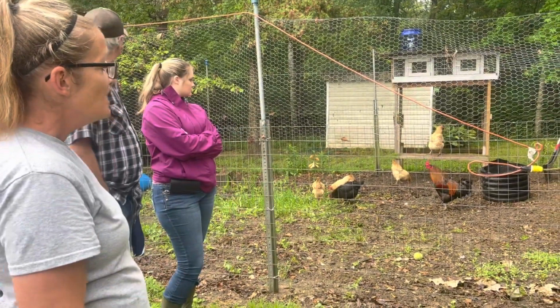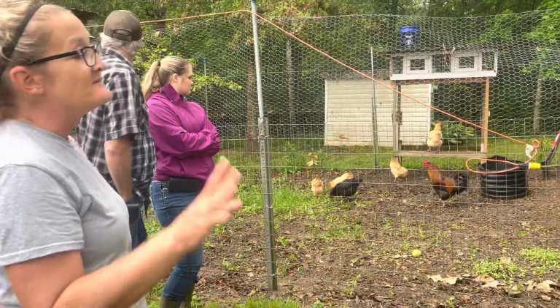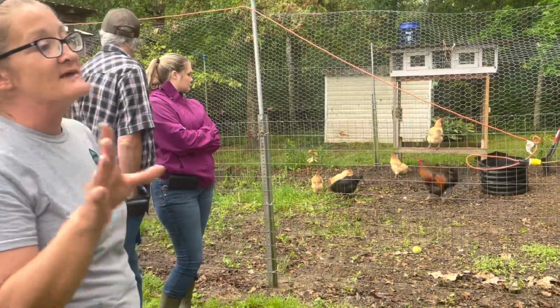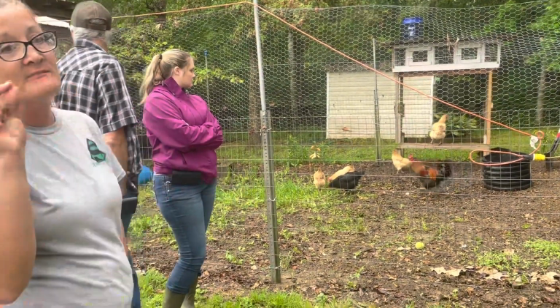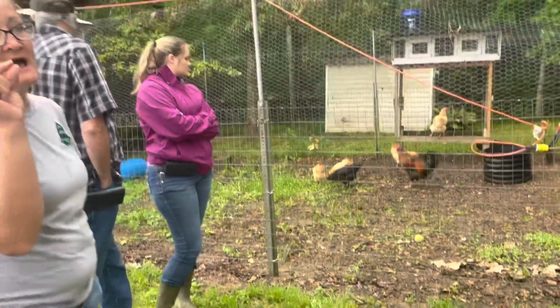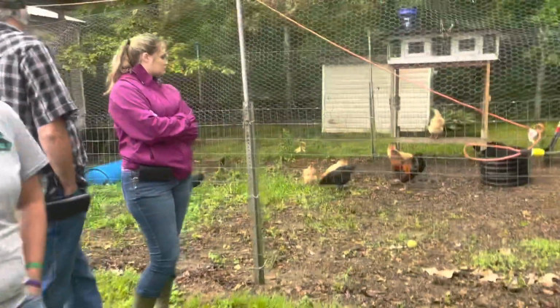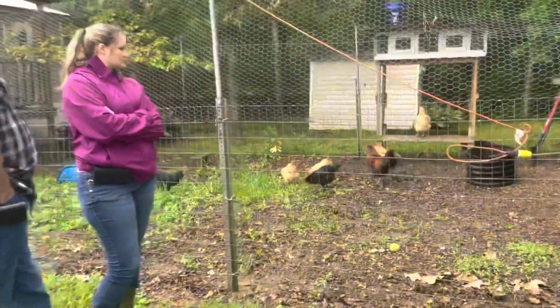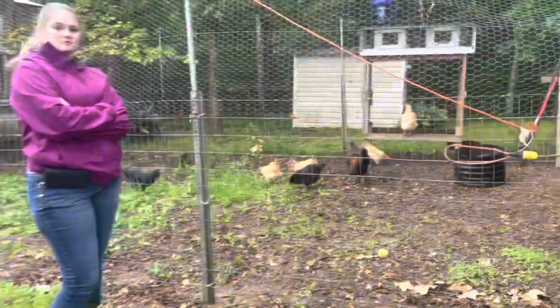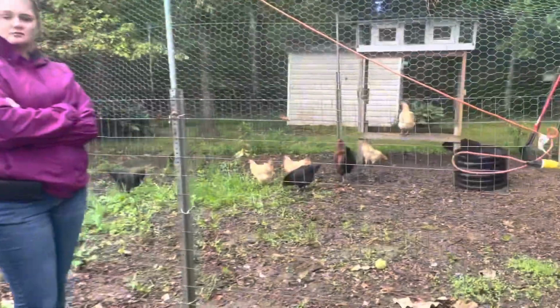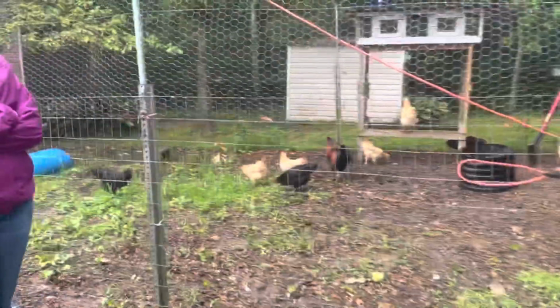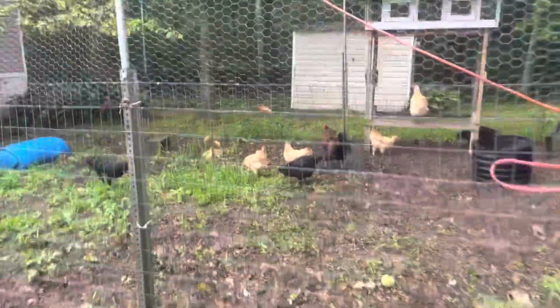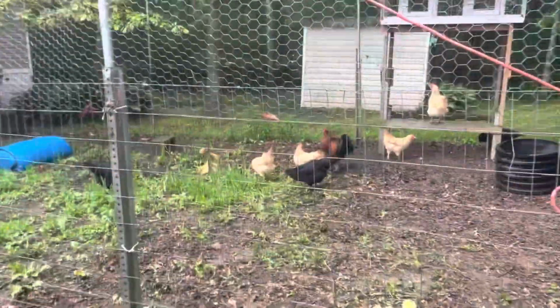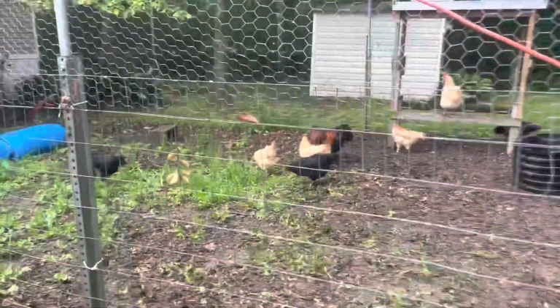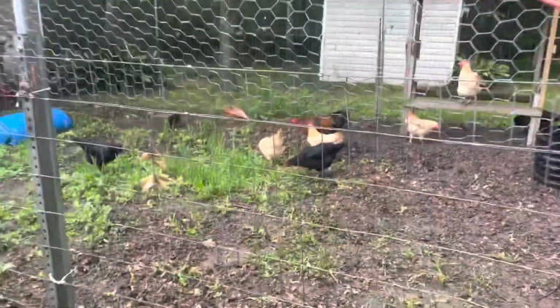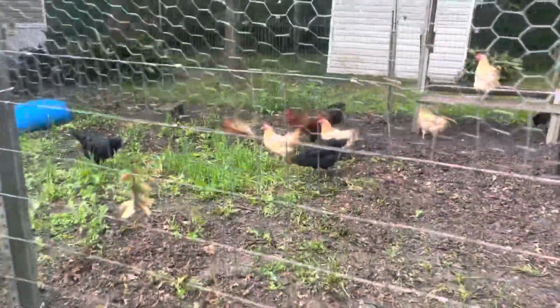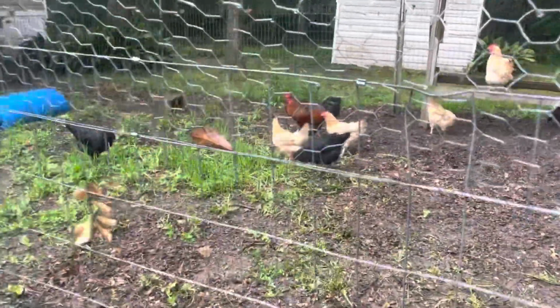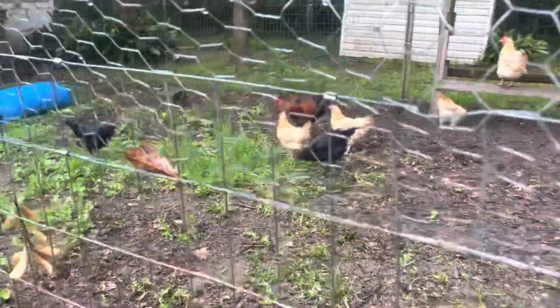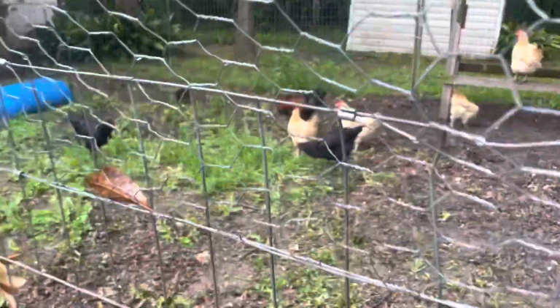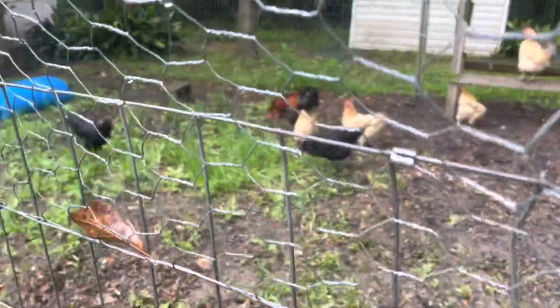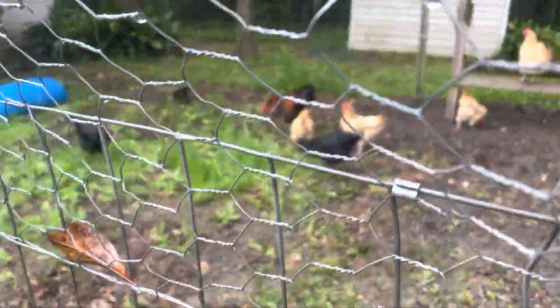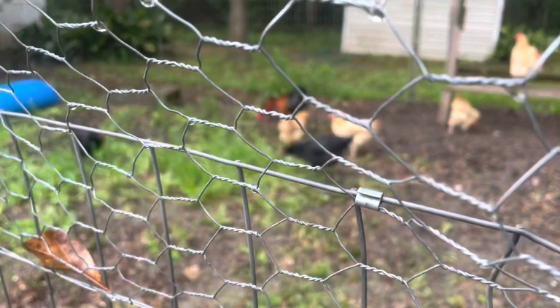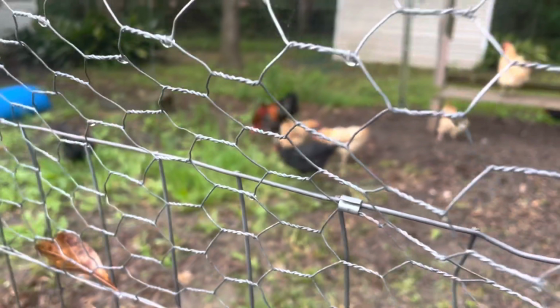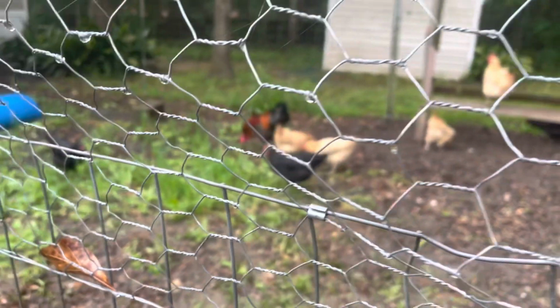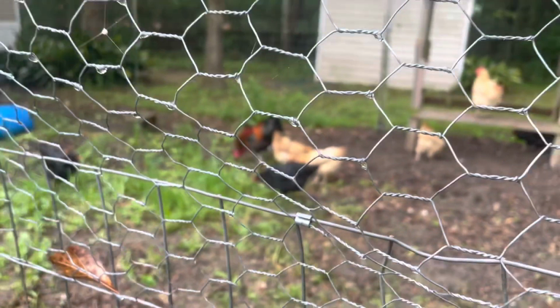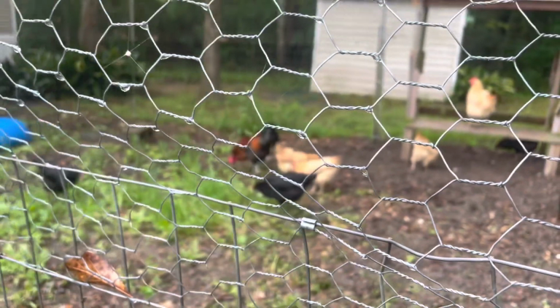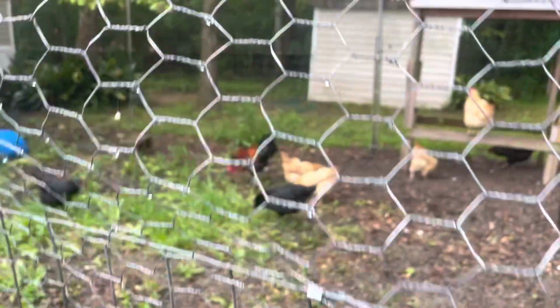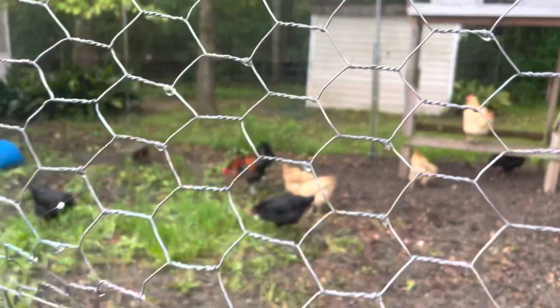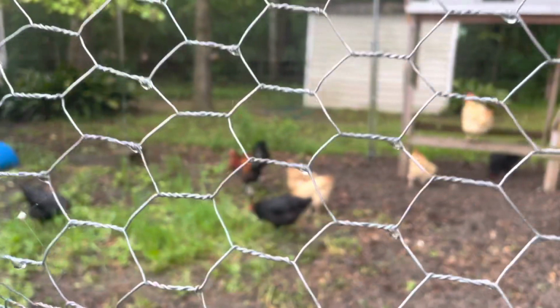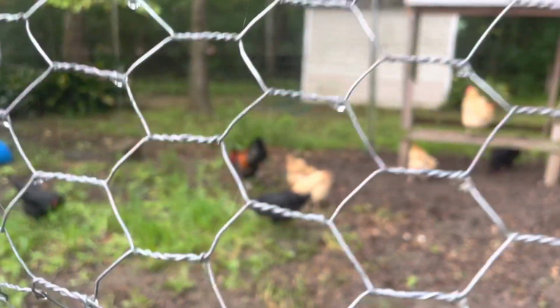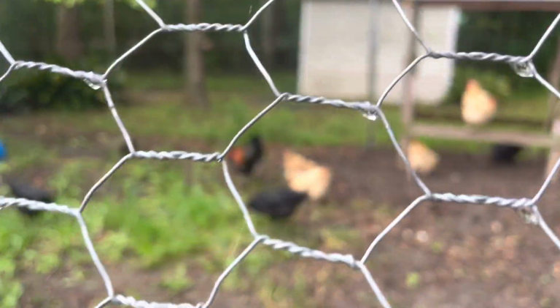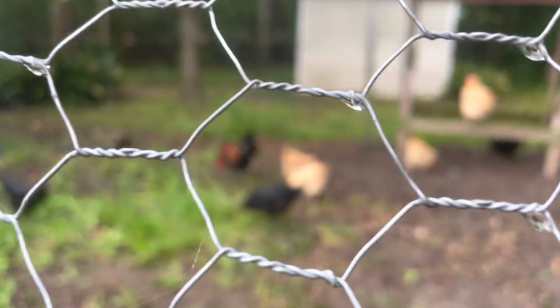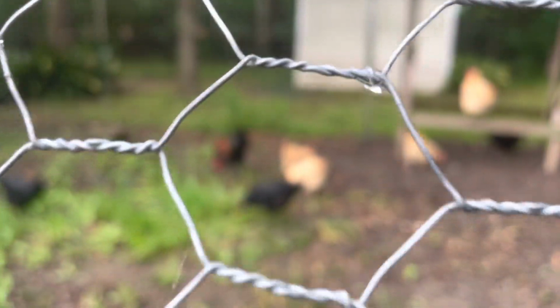I've never had bumblefoot. I've never had any diseases with my chickens. And they live here eight months out of the year. The only time they free range is like late fall, early winter, because they're going to tear that whole area up.